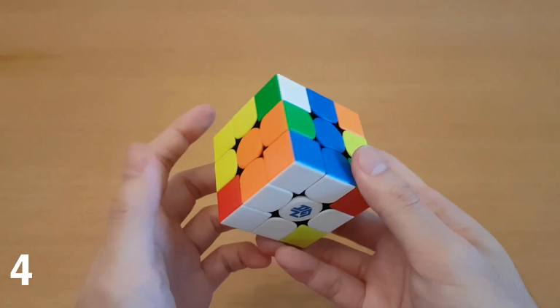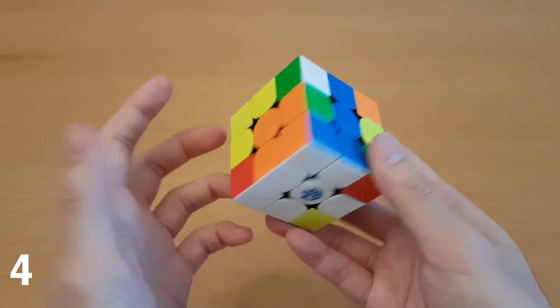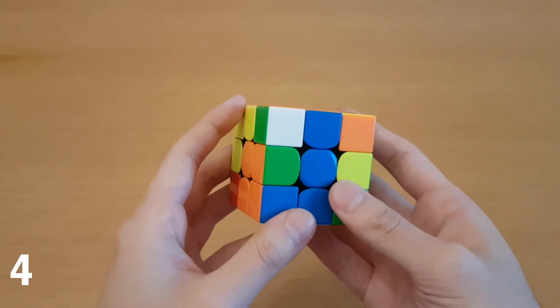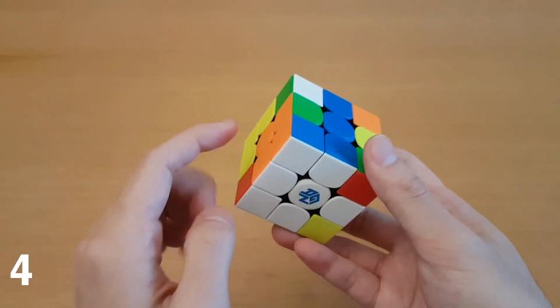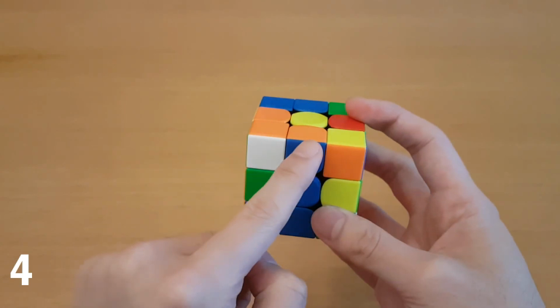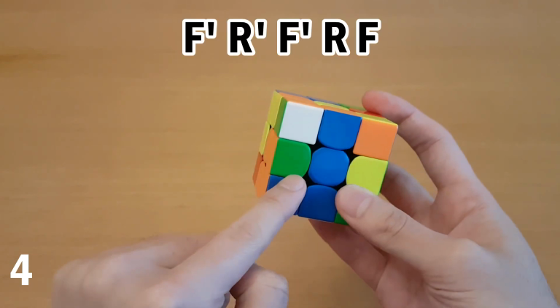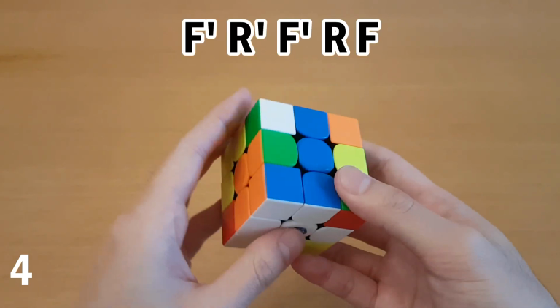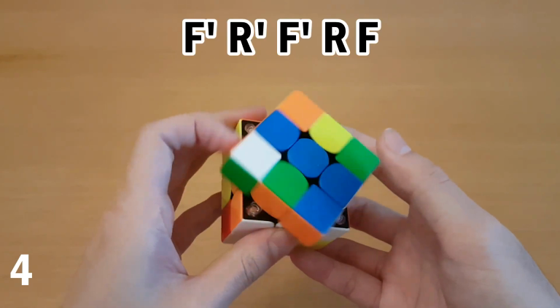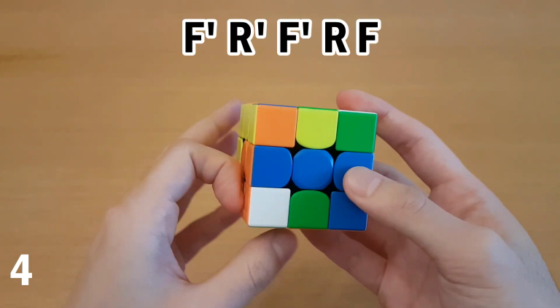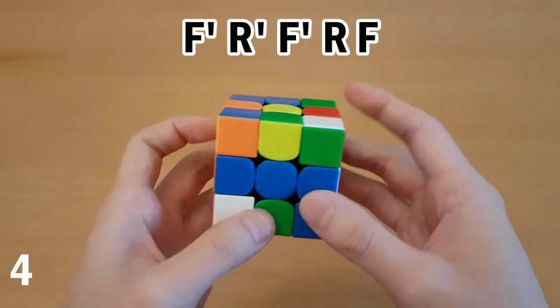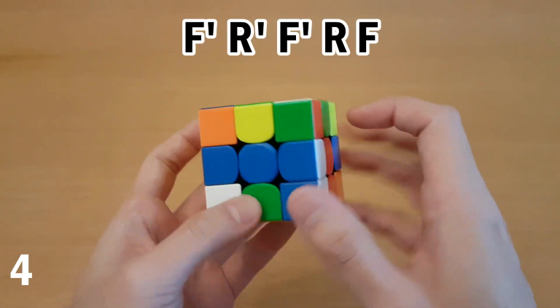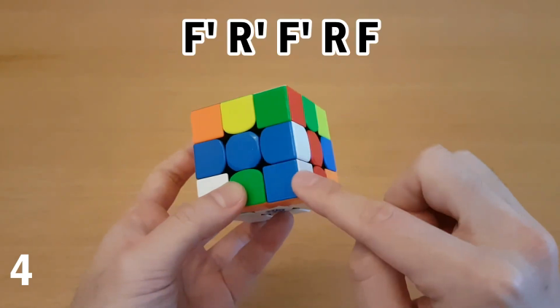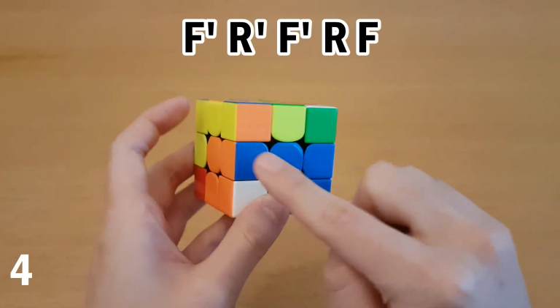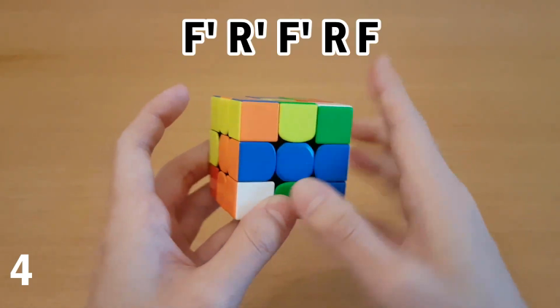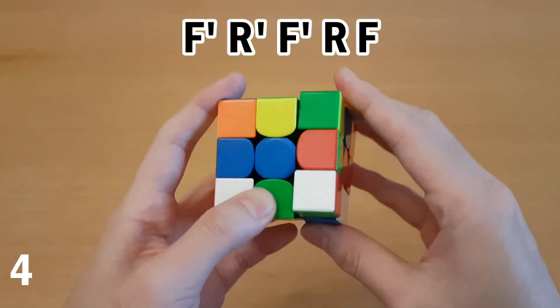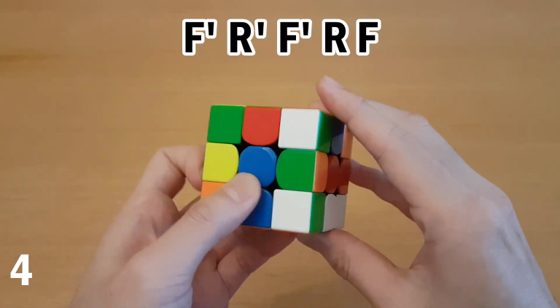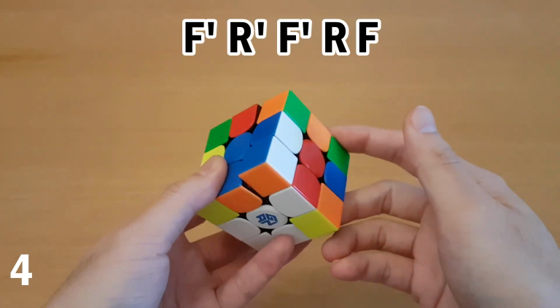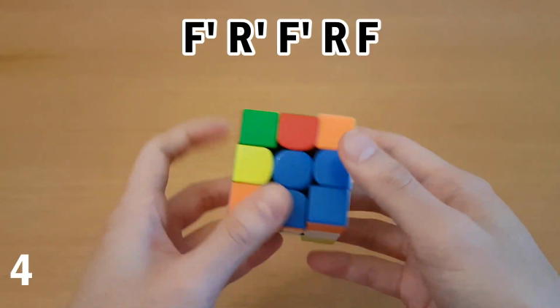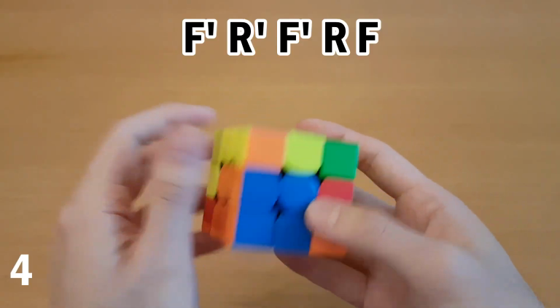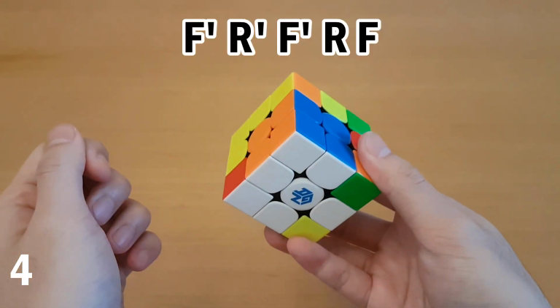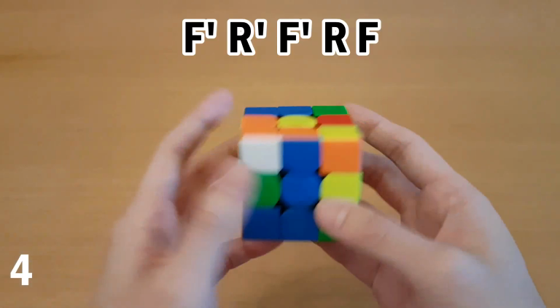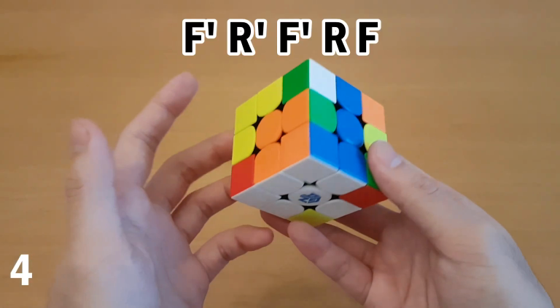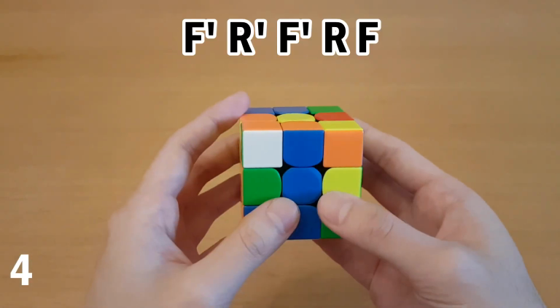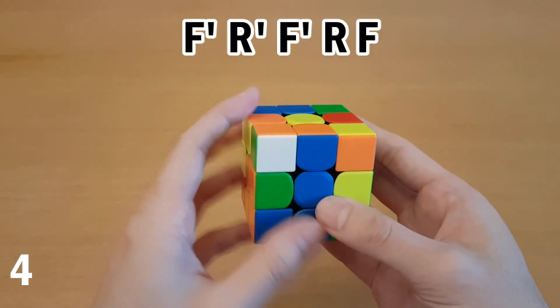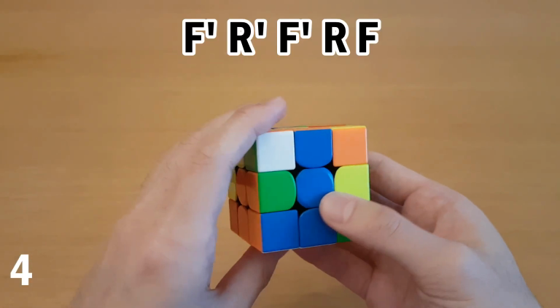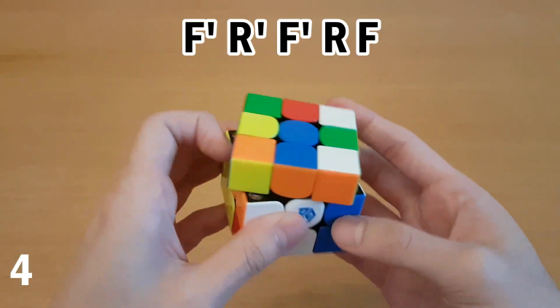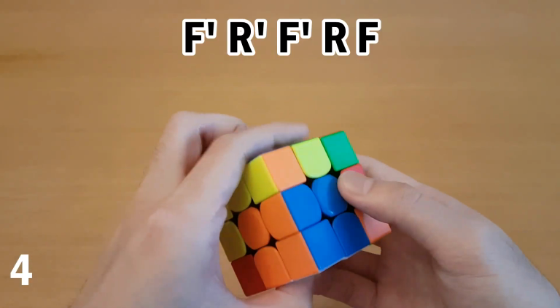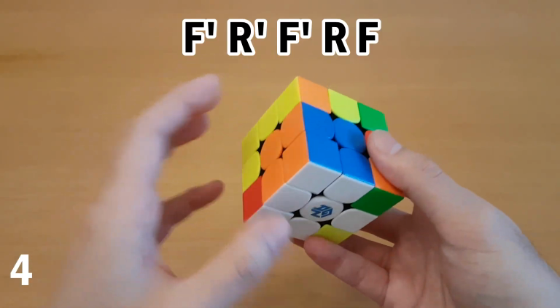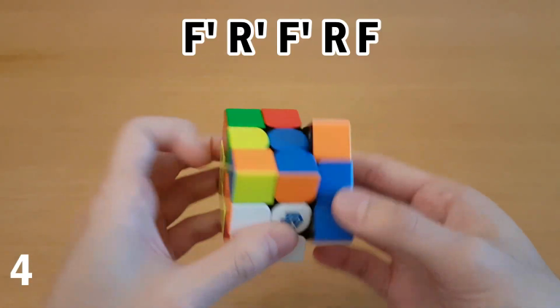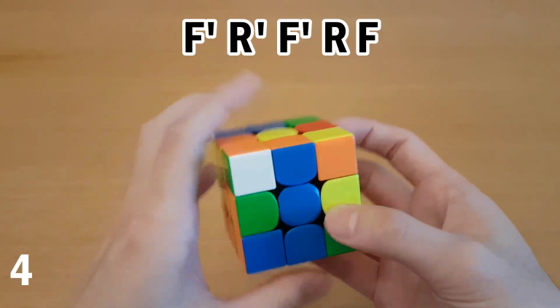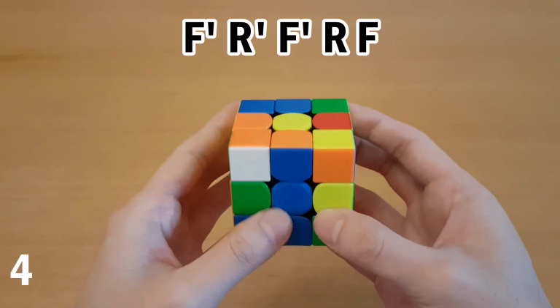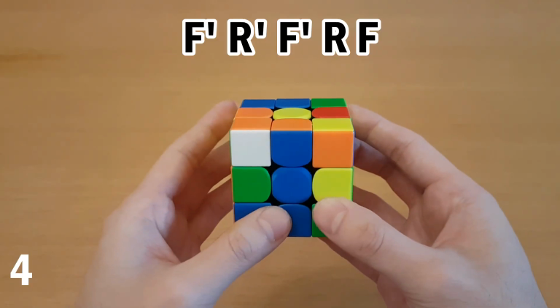Now you could extend that same idea to solve this case, which can be done just by hiding this pair and moving this one here, and then putting it back. In this case, I'm not so sure if that's the best because of the re-grip. And you can do this without a re-grip,